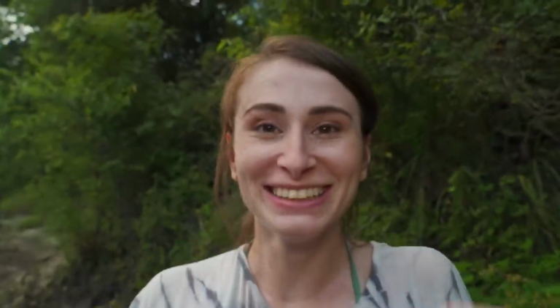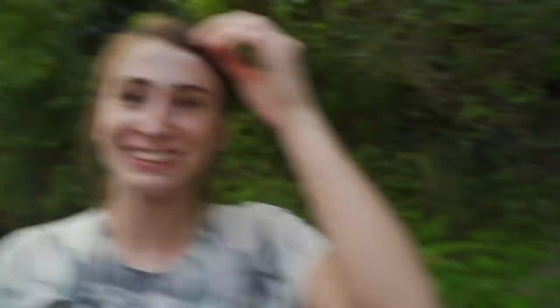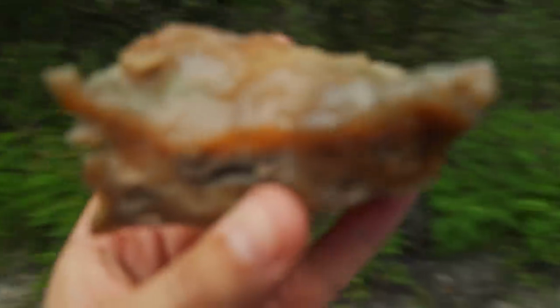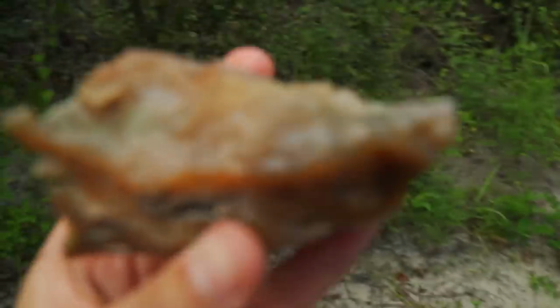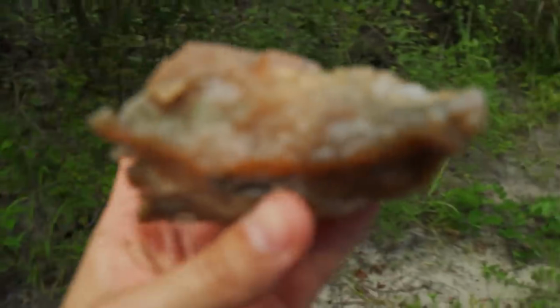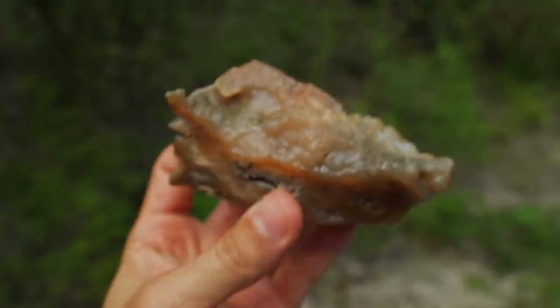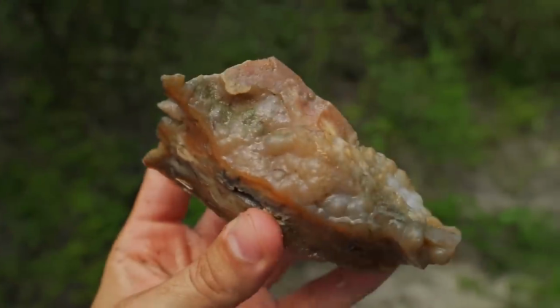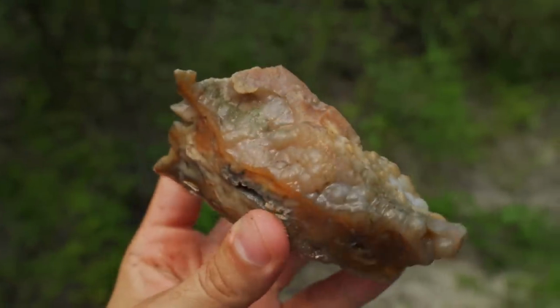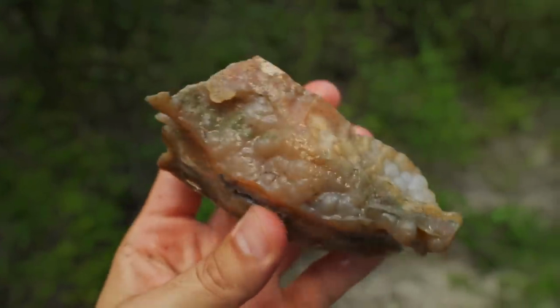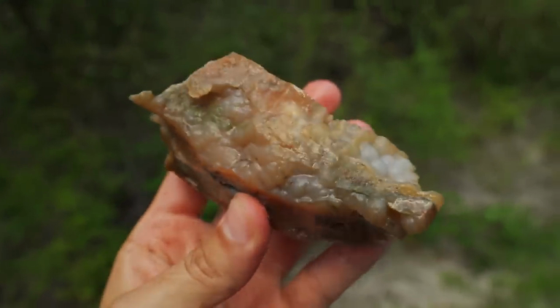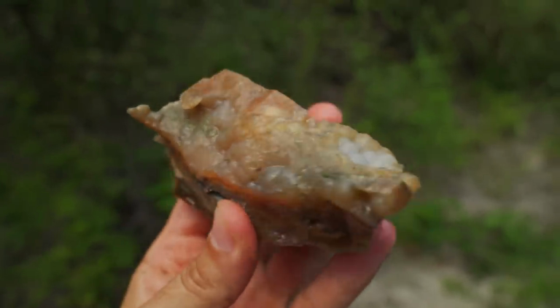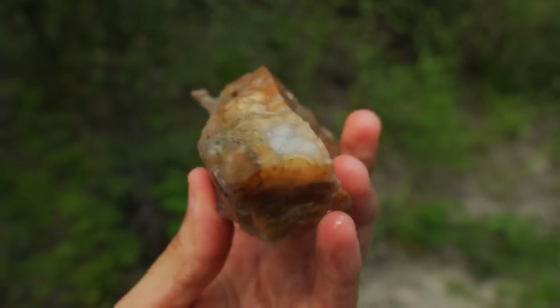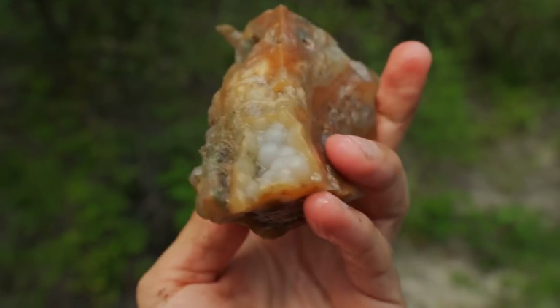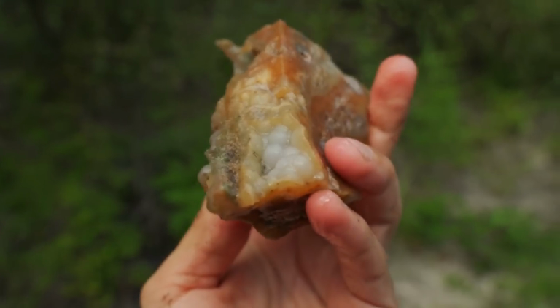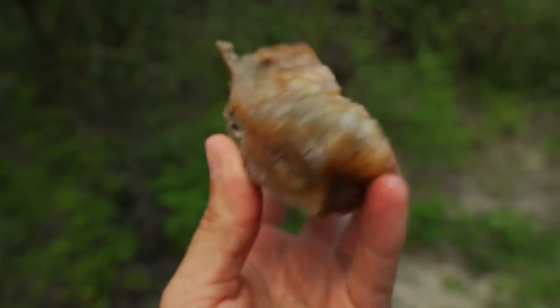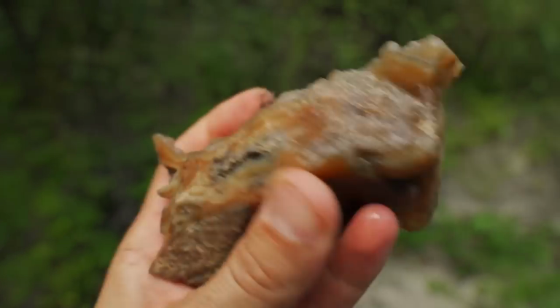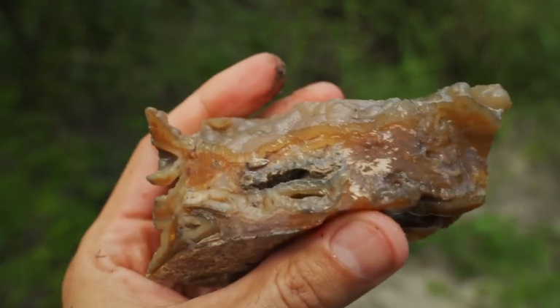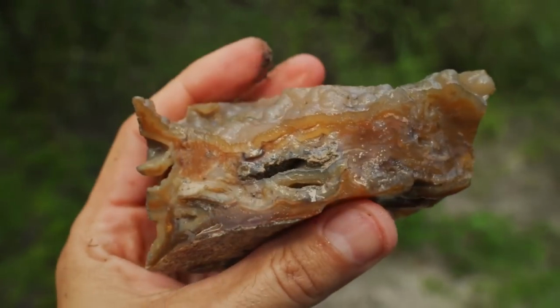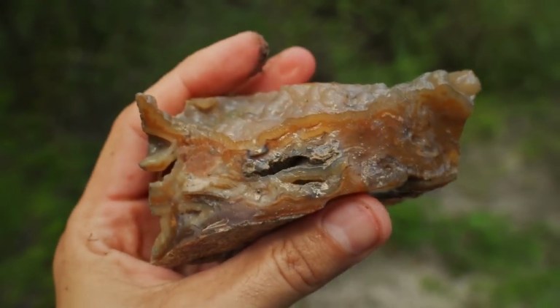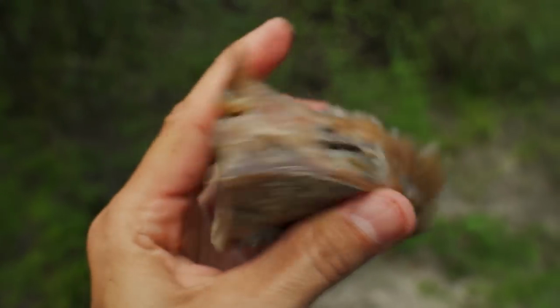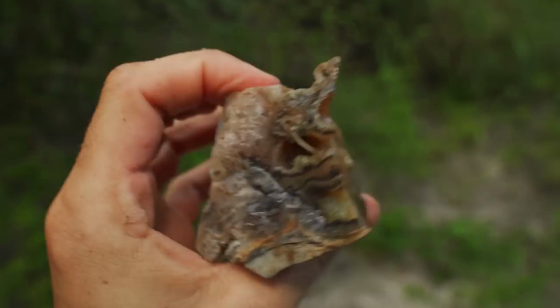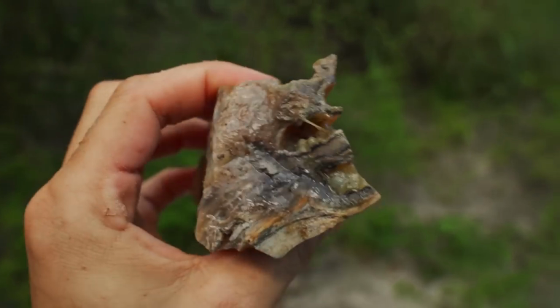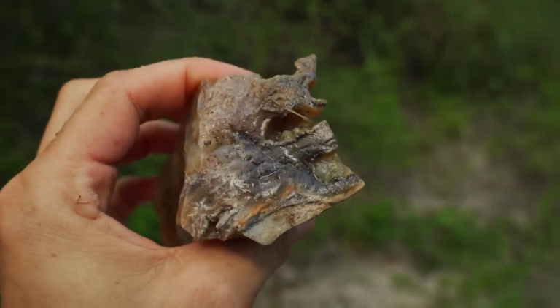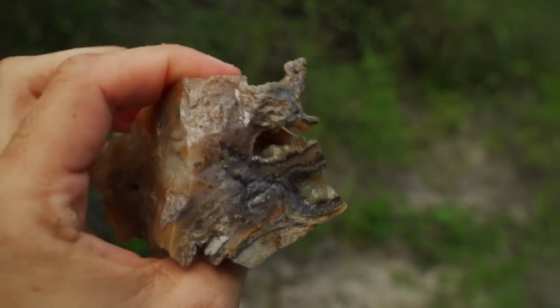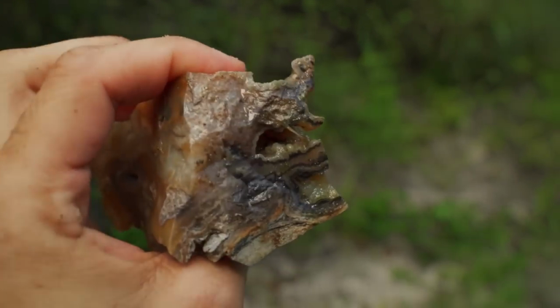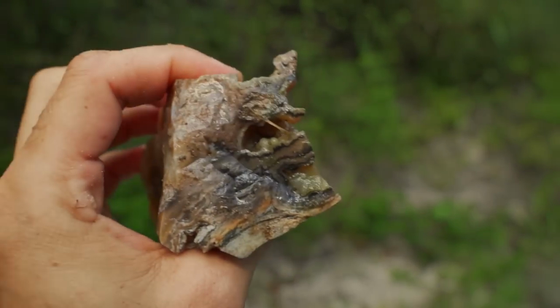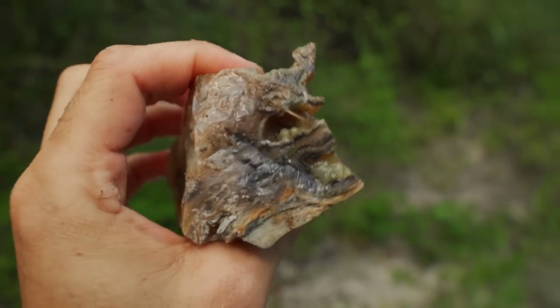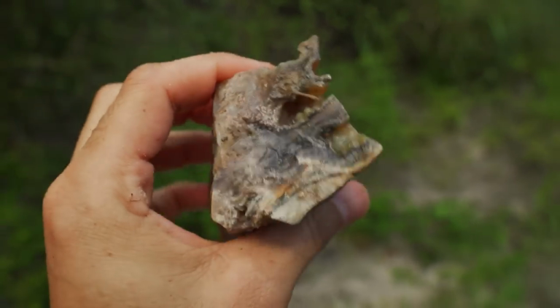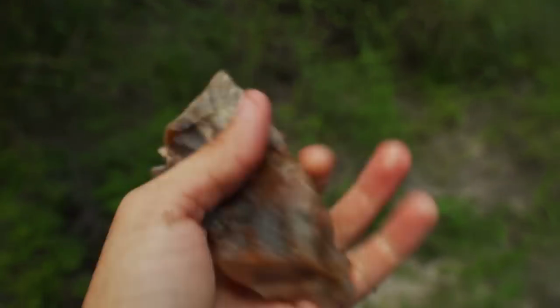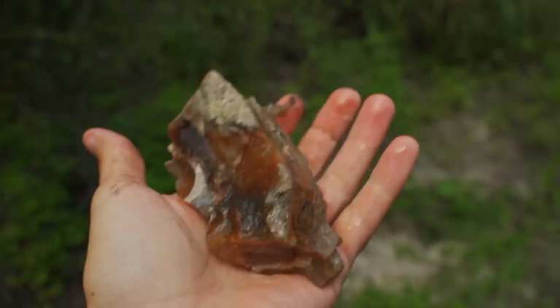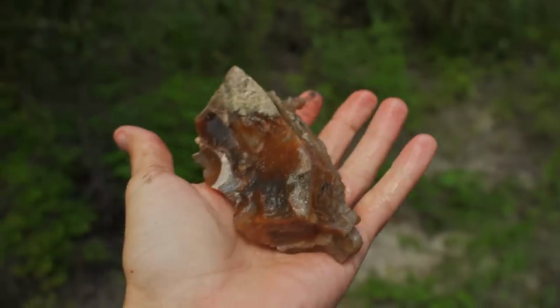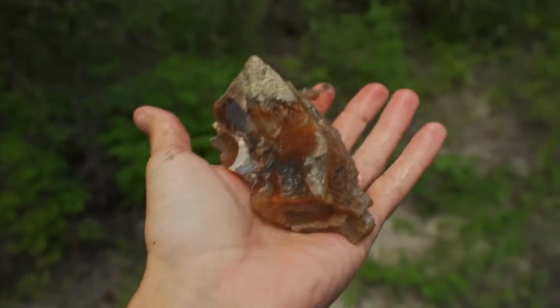Bree just picked up this one here — look how pretty that thing is. All kinds of botryoidal stuff, banding. Whoa, man. This is a very intriguing little spot.